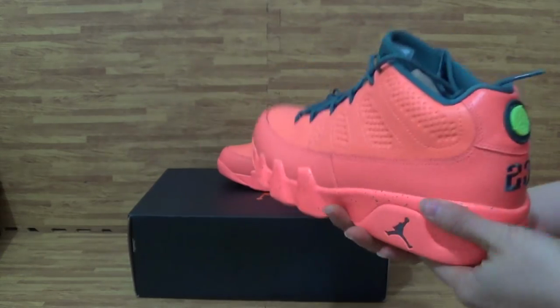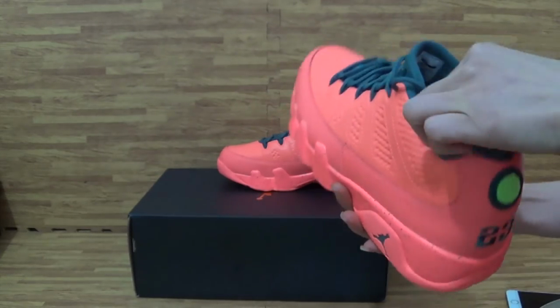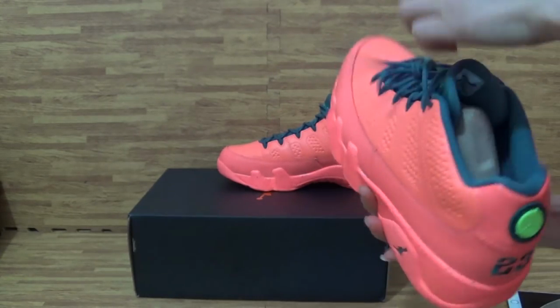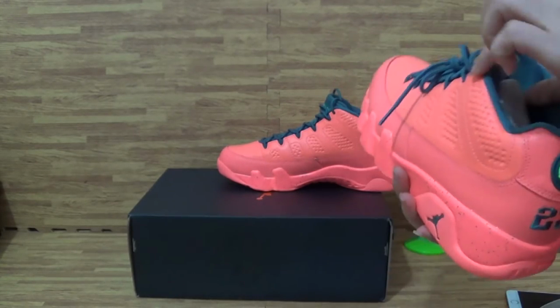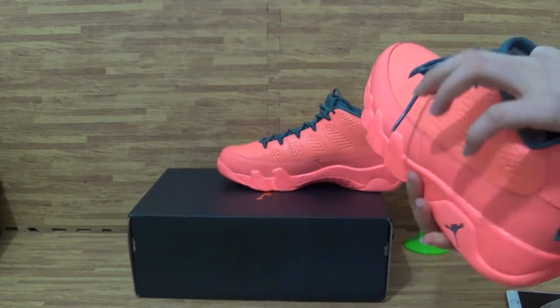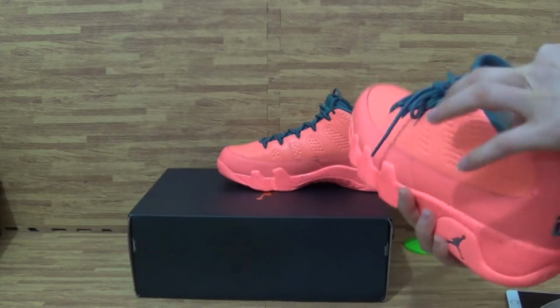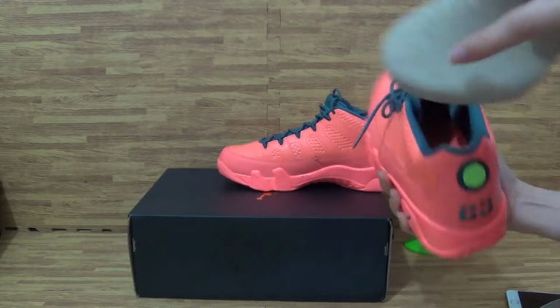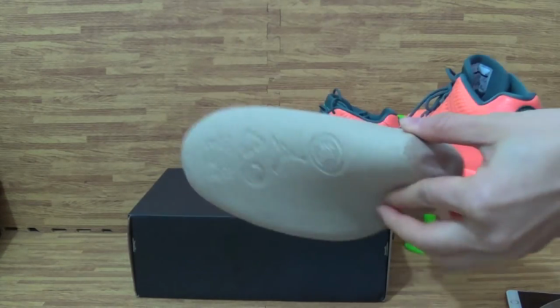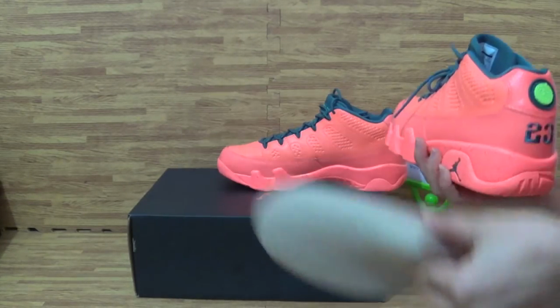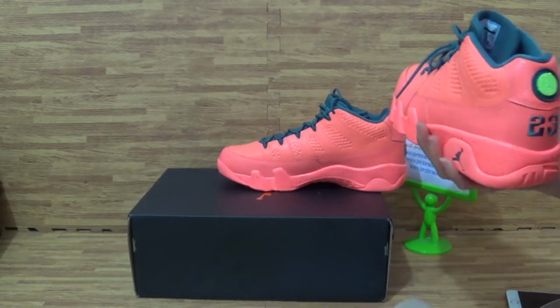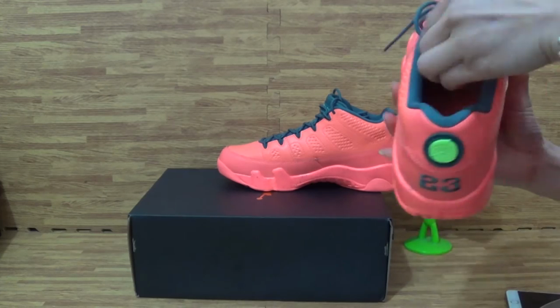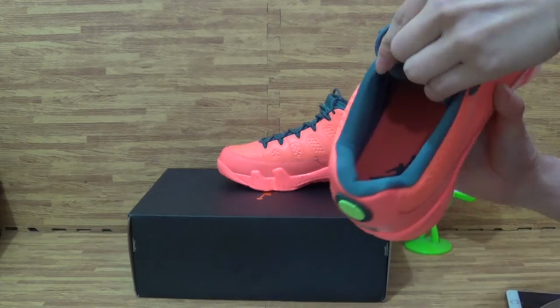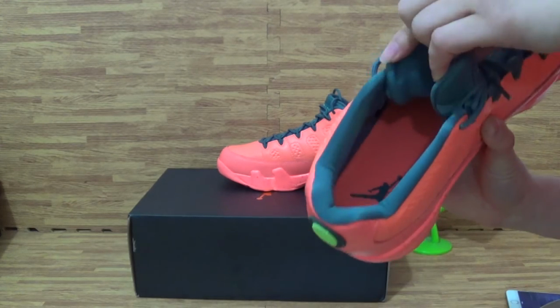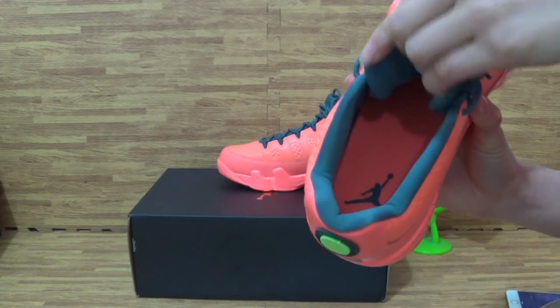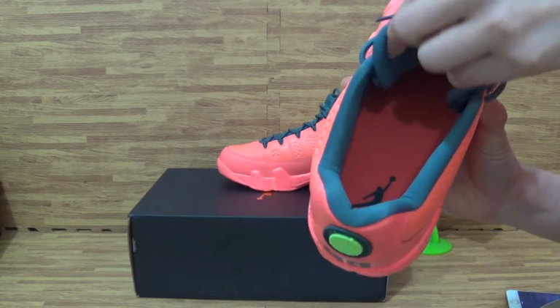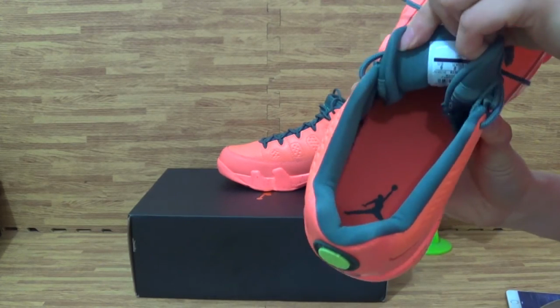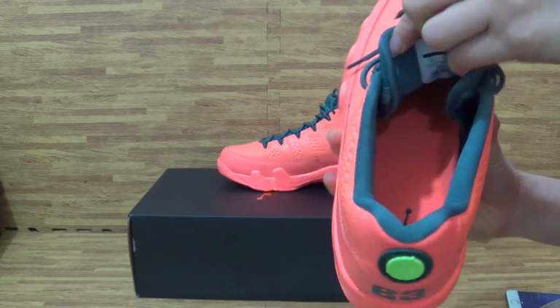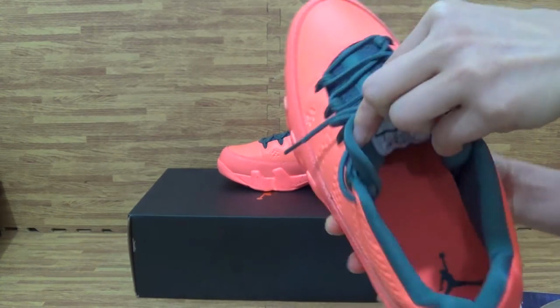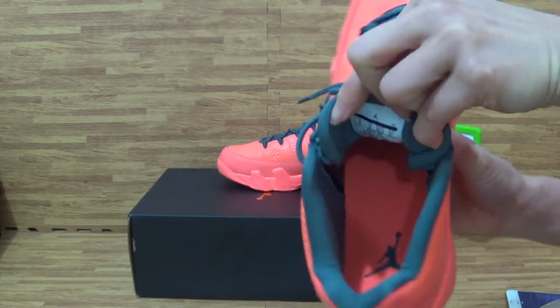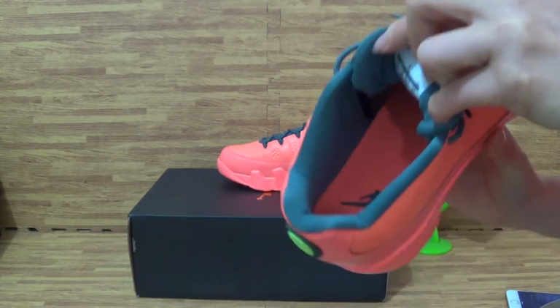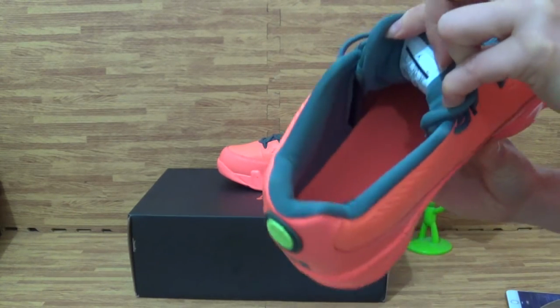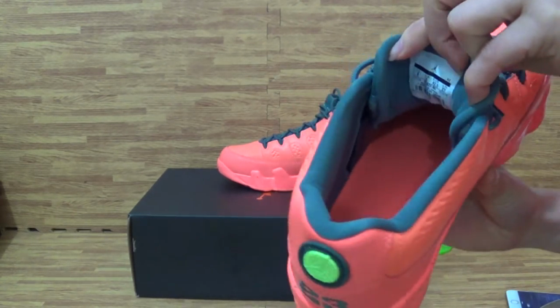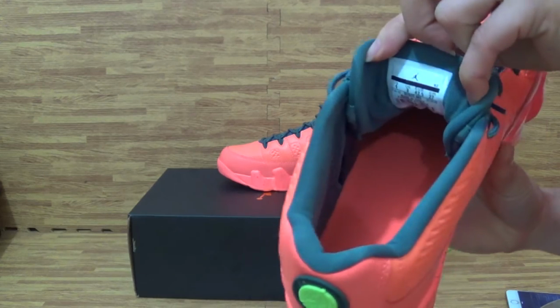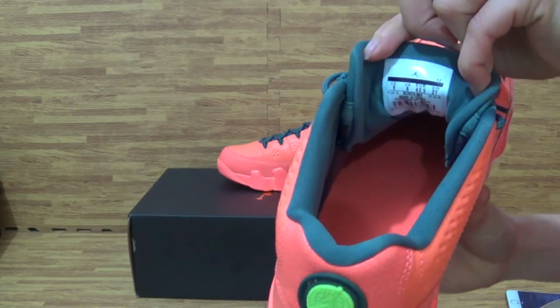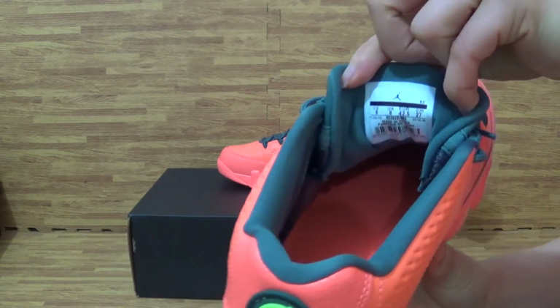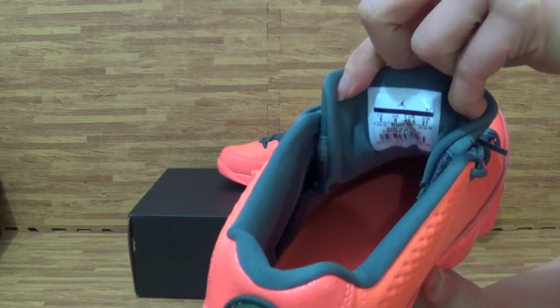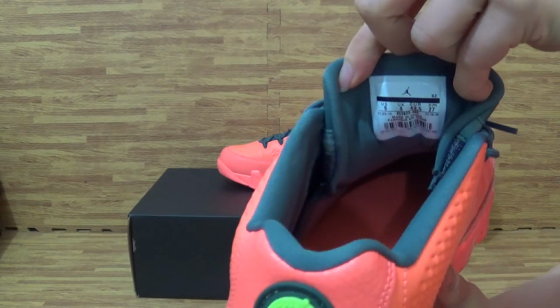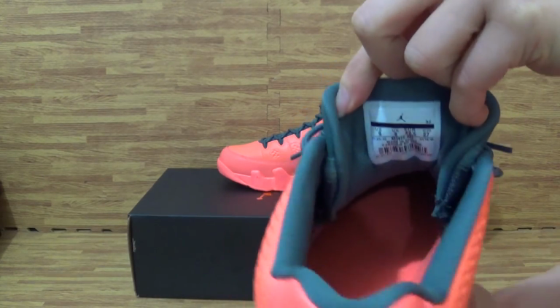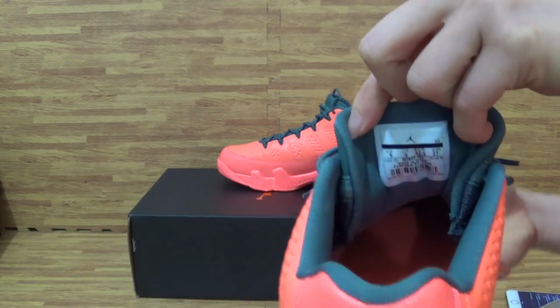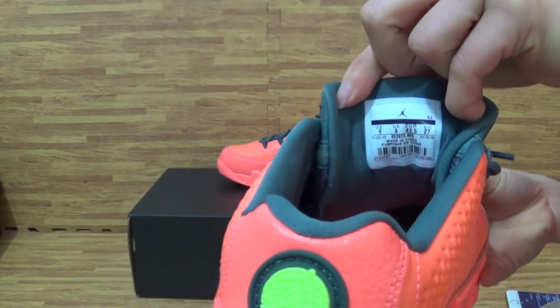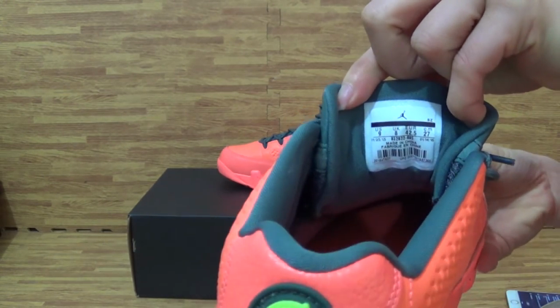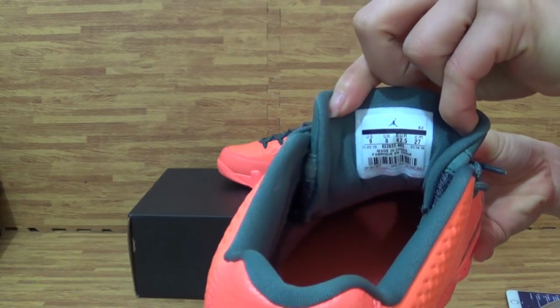The shoes insole — take the paper shoe tray out. We can check the shoes insole color. It's the same as the shoes upper. And on the back with the shoes on stack.